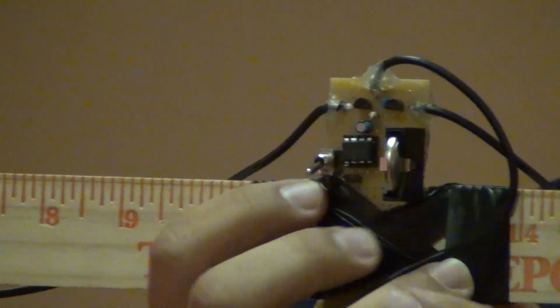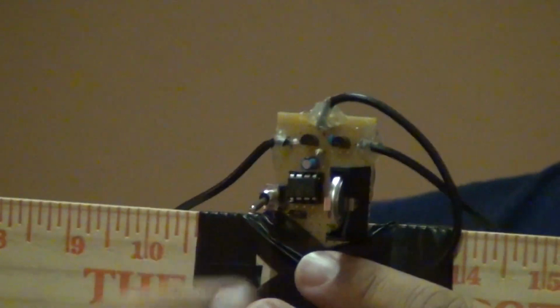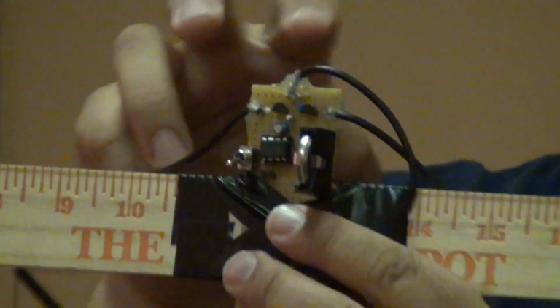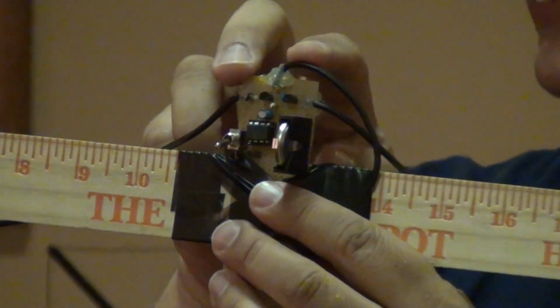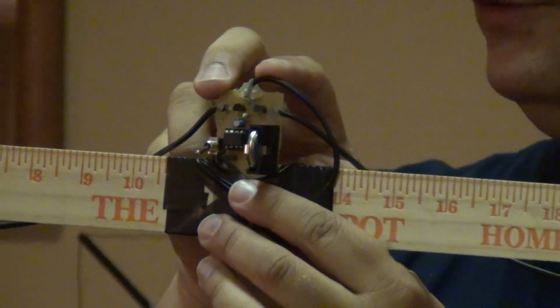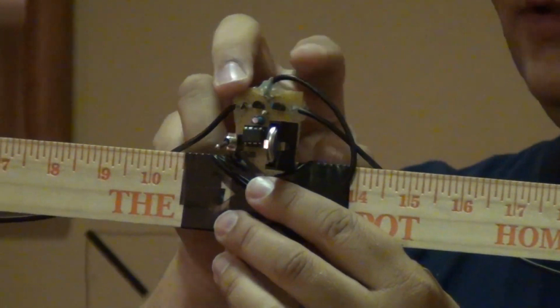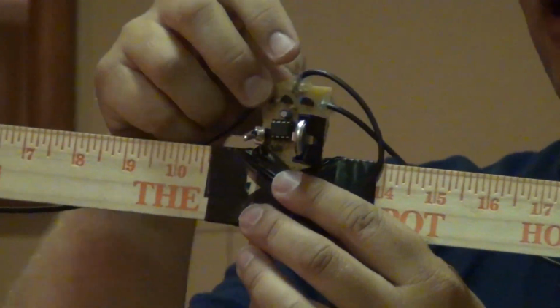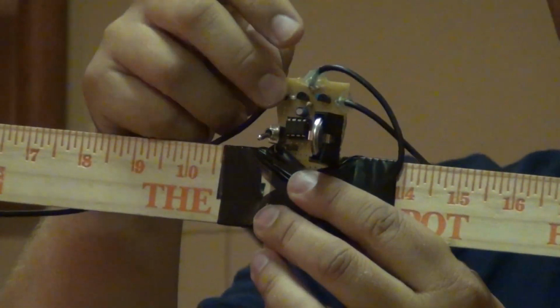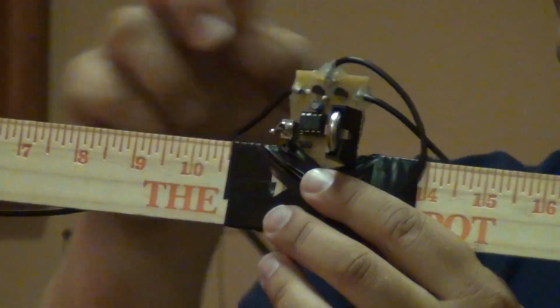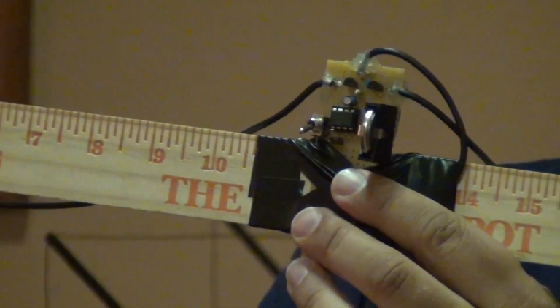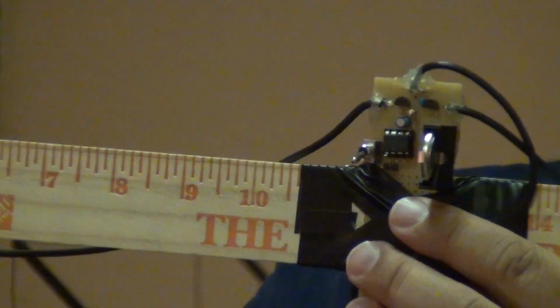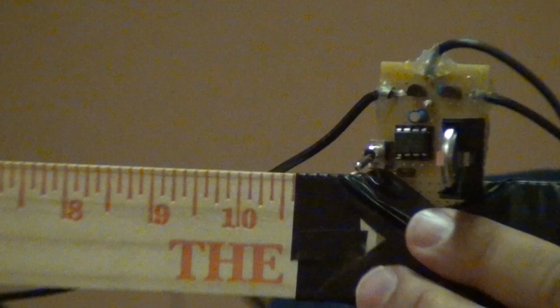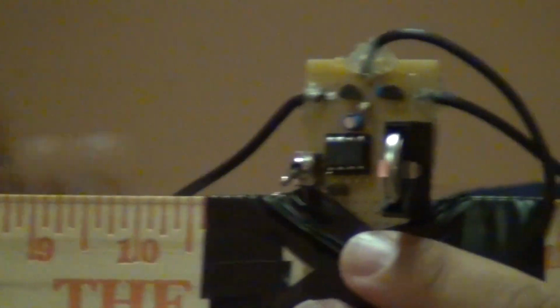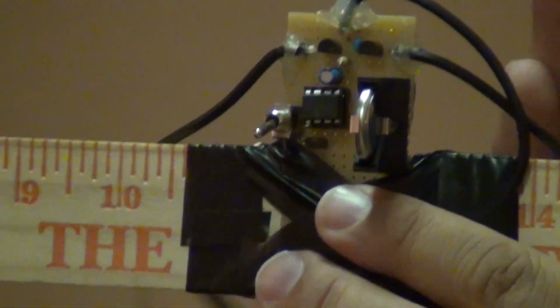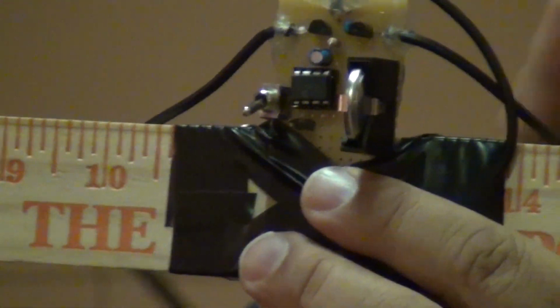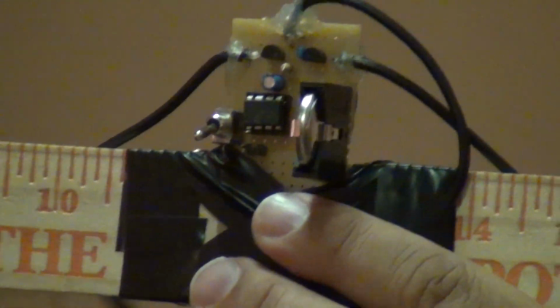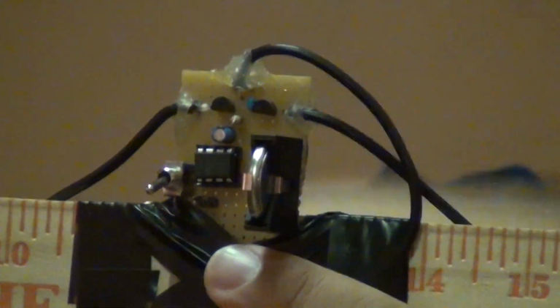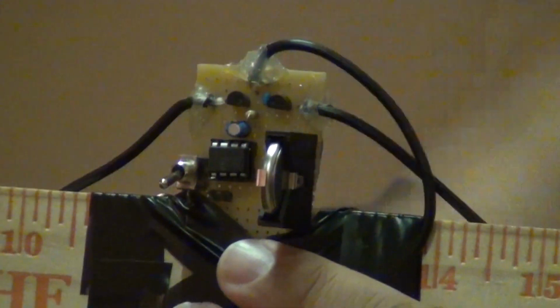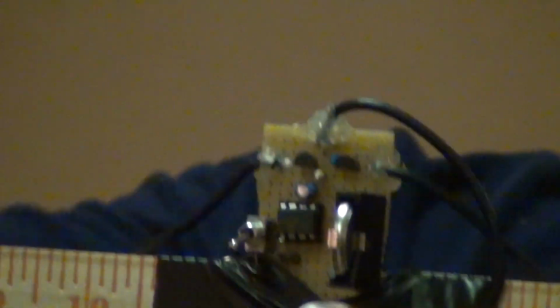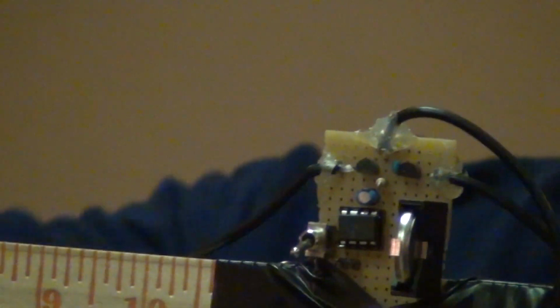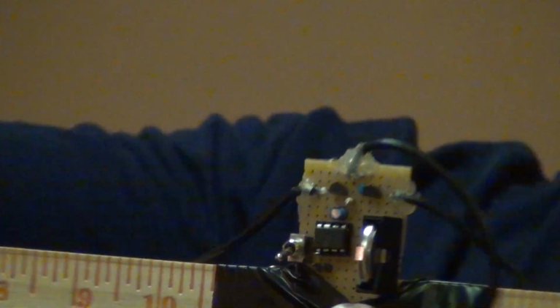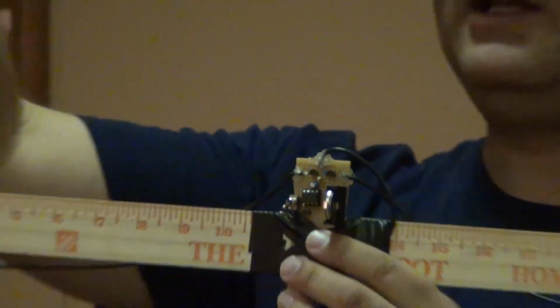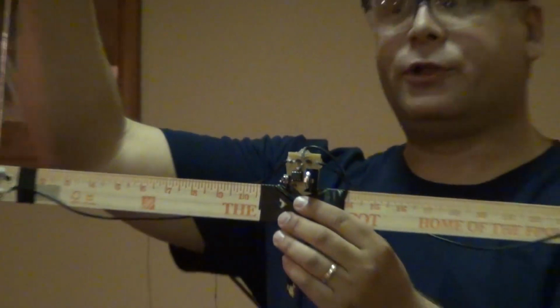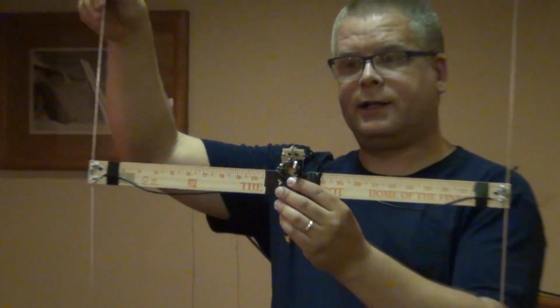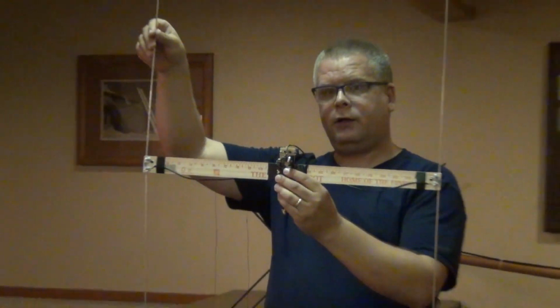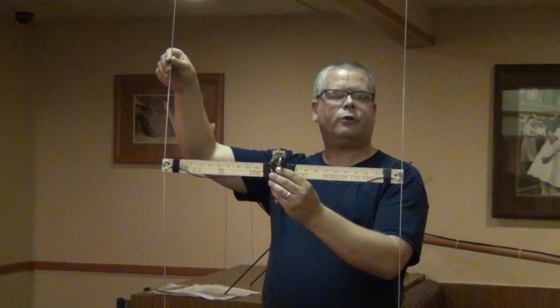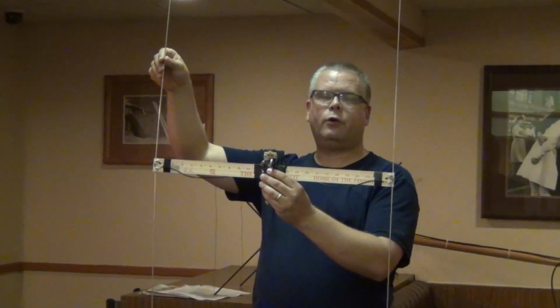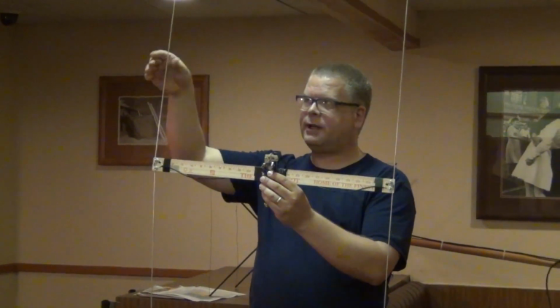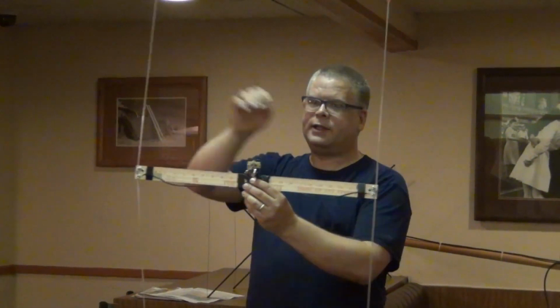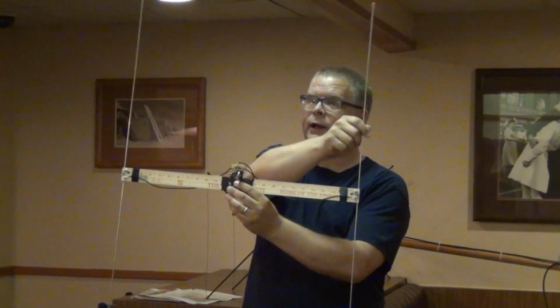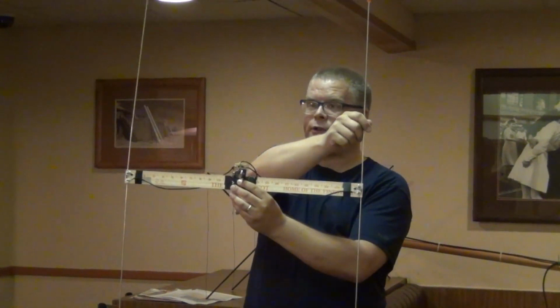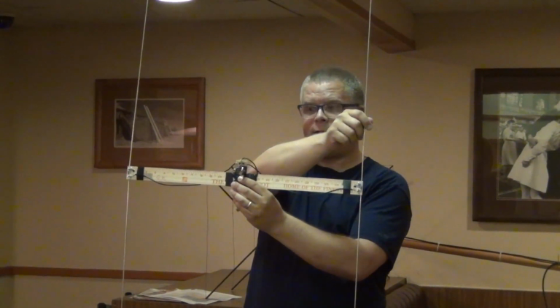Using some RF PIN diodes here and here, as that 500 hertz signal switches: when it goes high, it enables this antenna, and when it goes low, it disables this antenna and enables the other antenna.